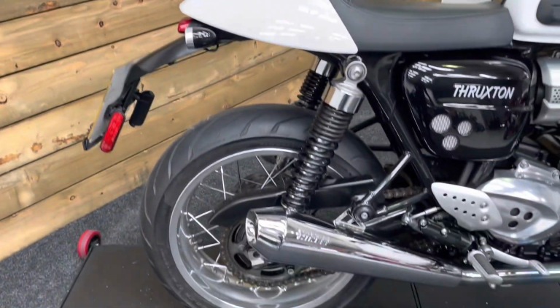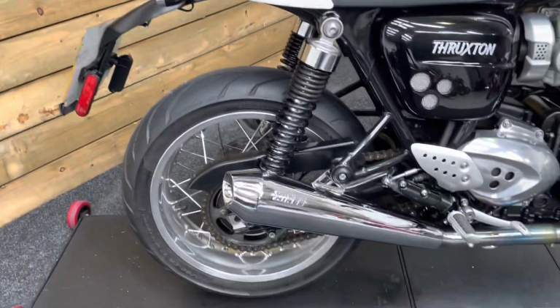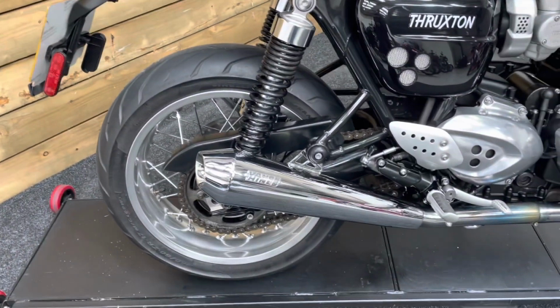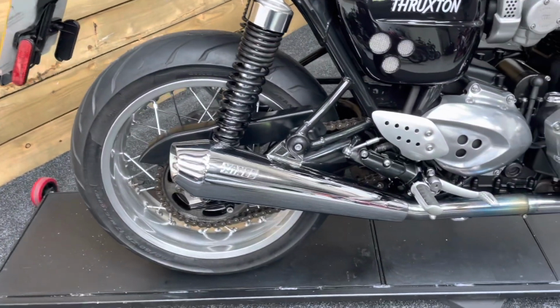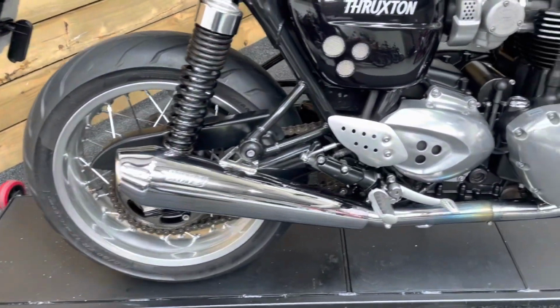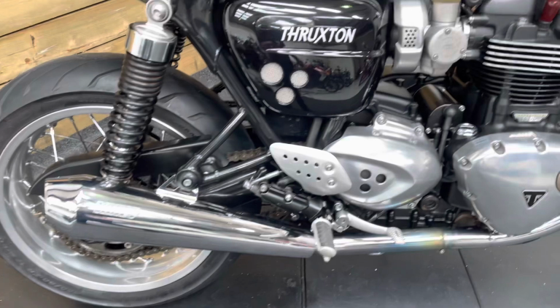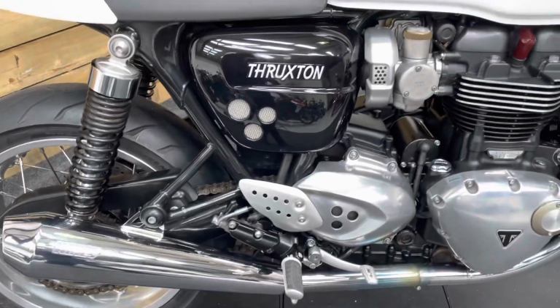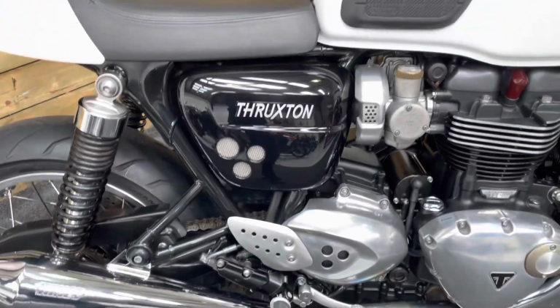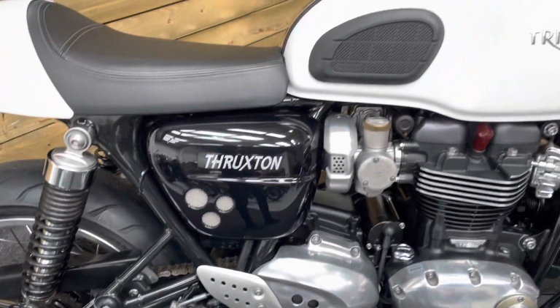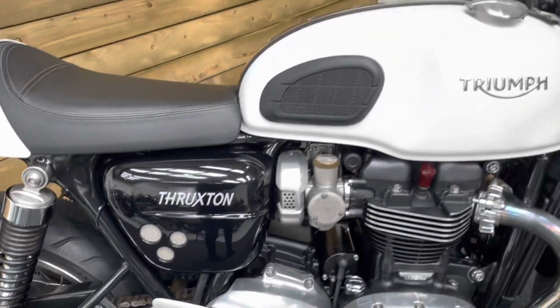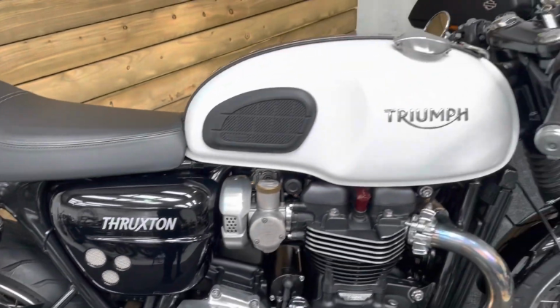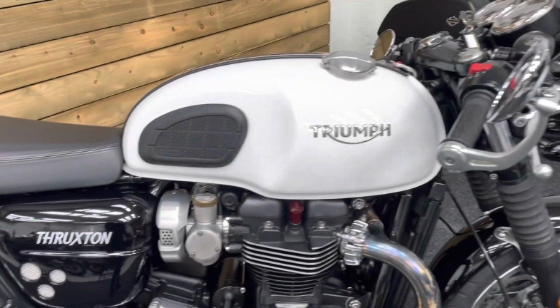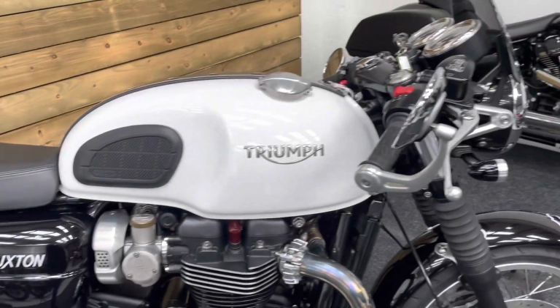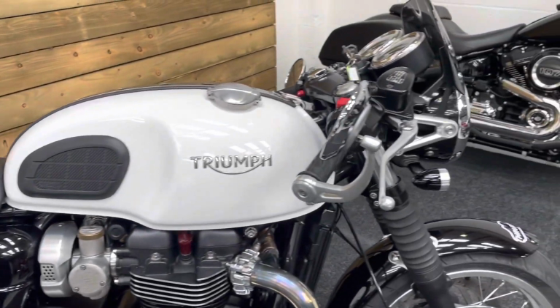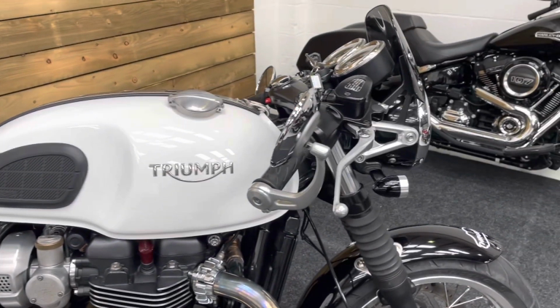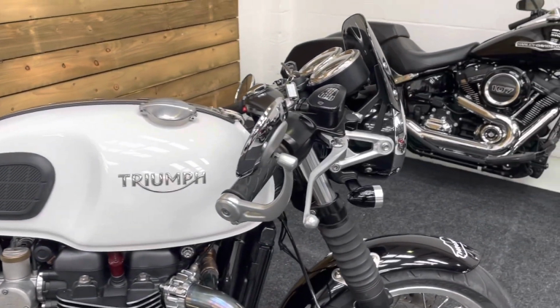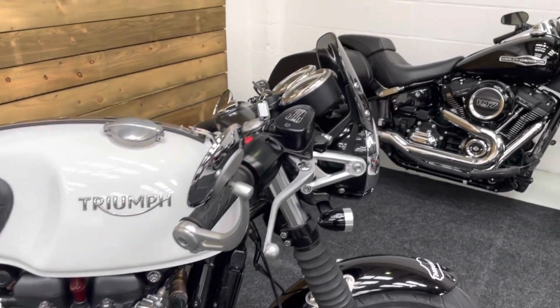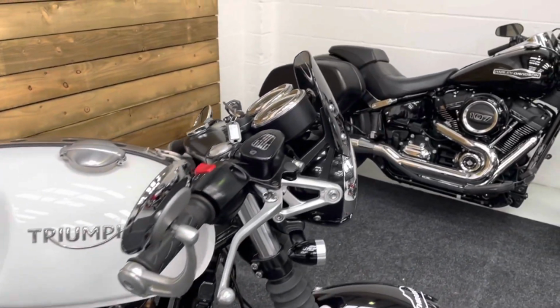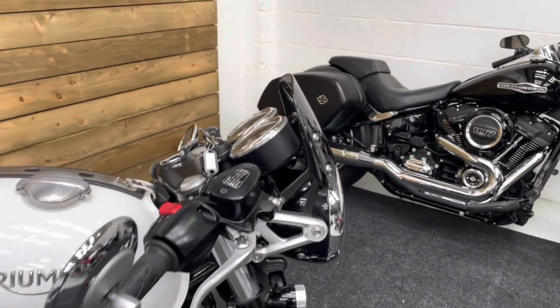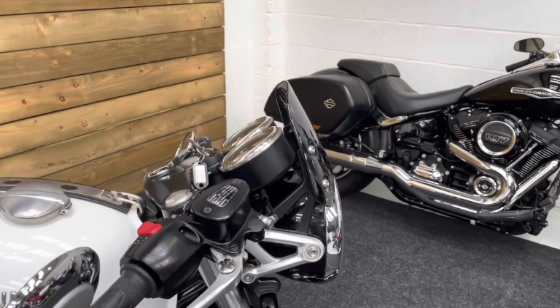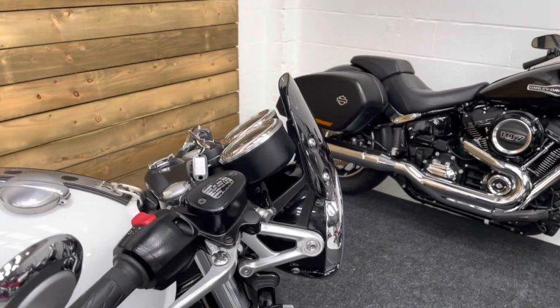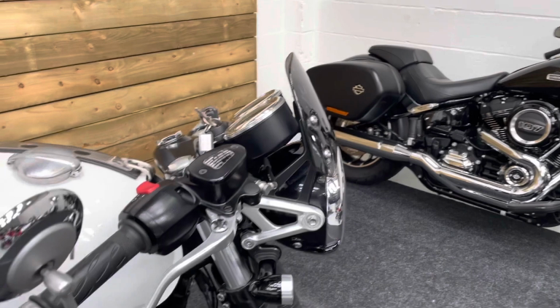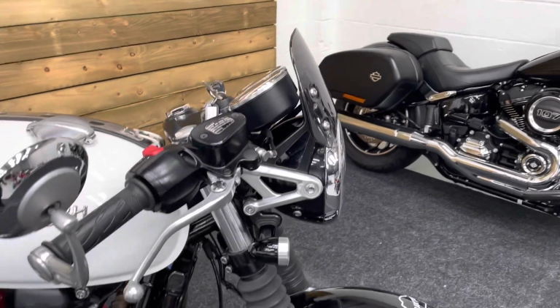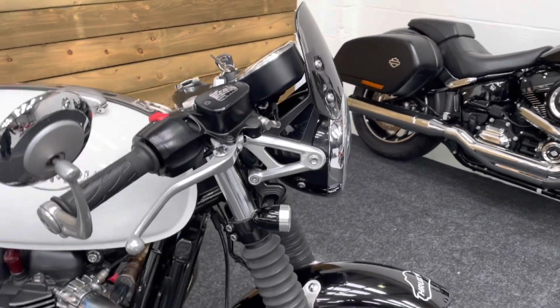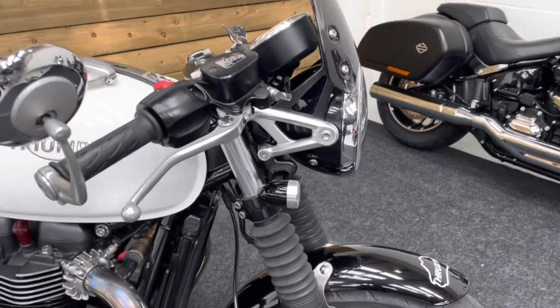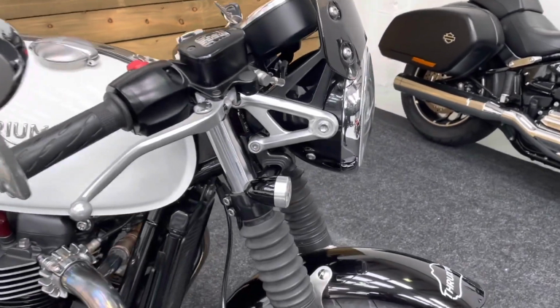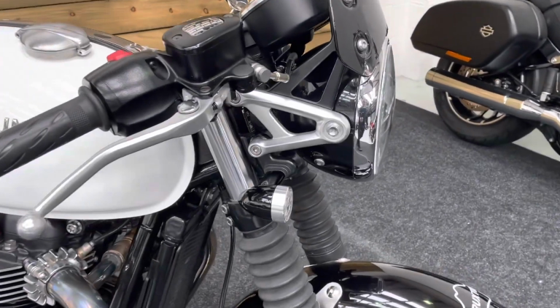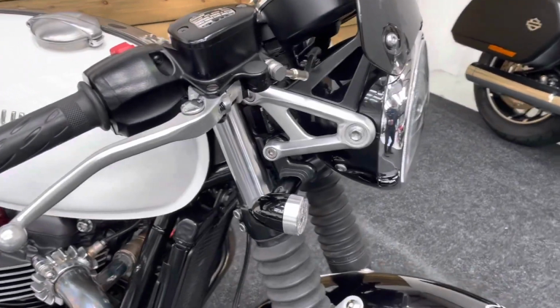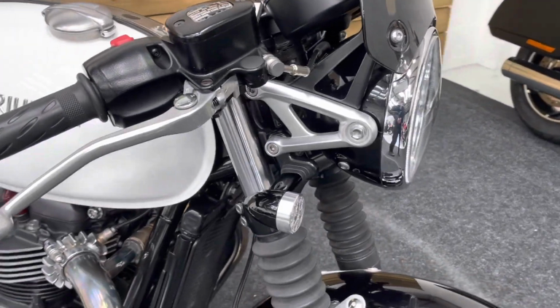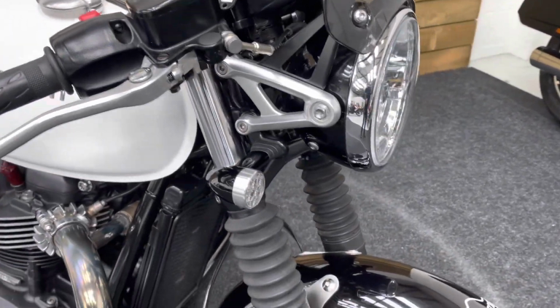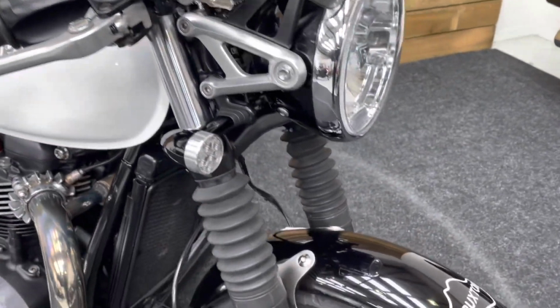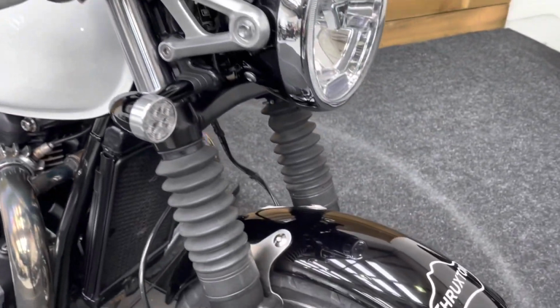Vance and Hines silencers, tank strap and the lower handlebars with the fly screen. They all denote this as a proper Triumph Cafe Racer.